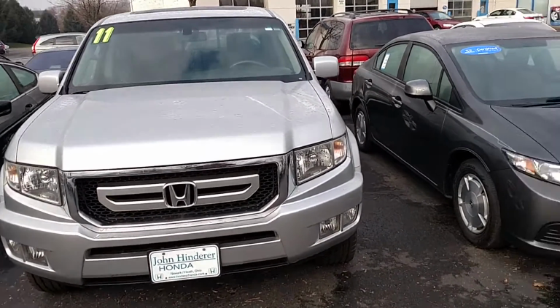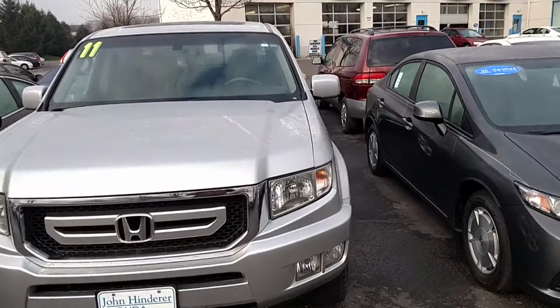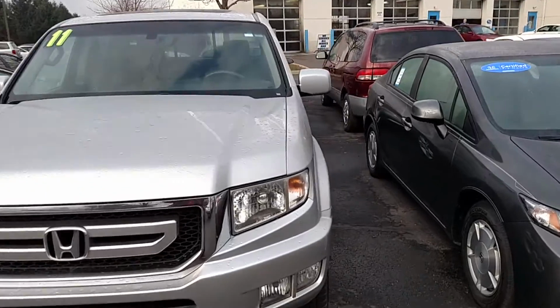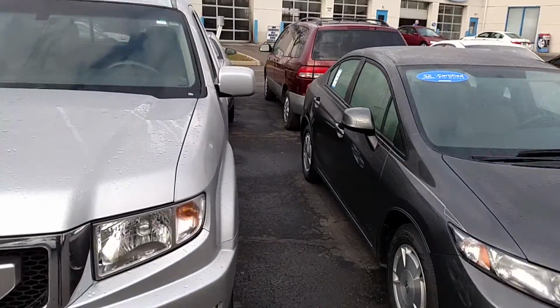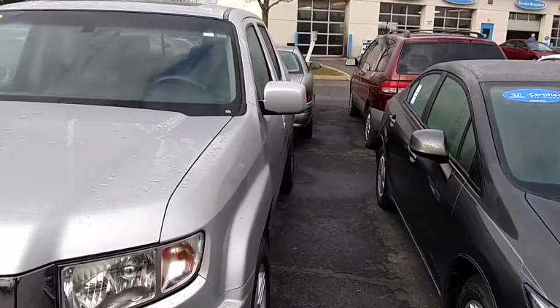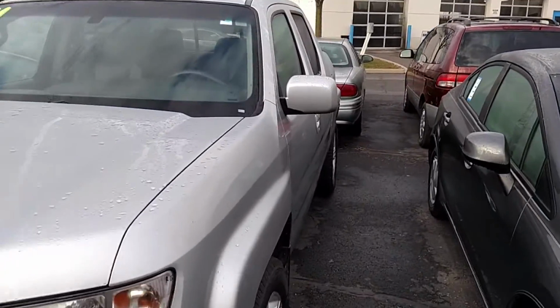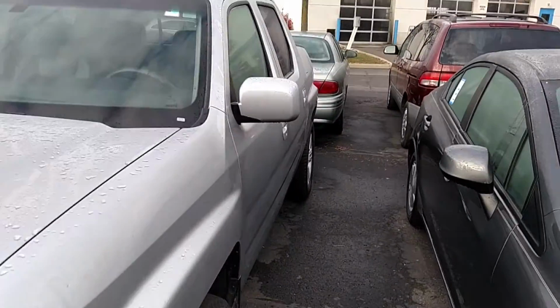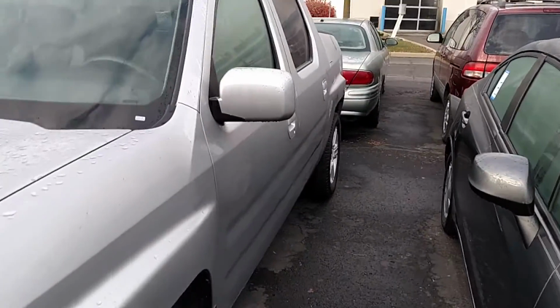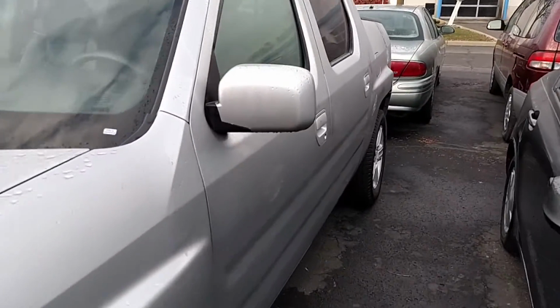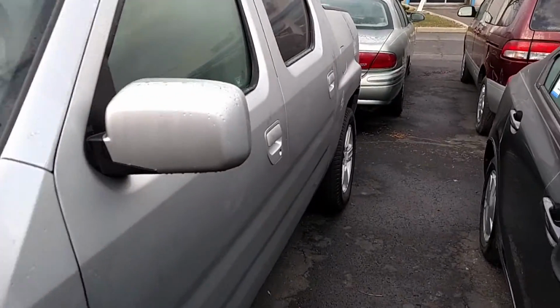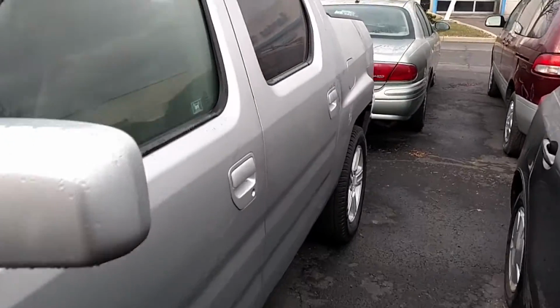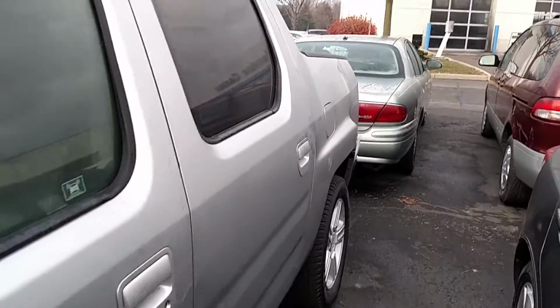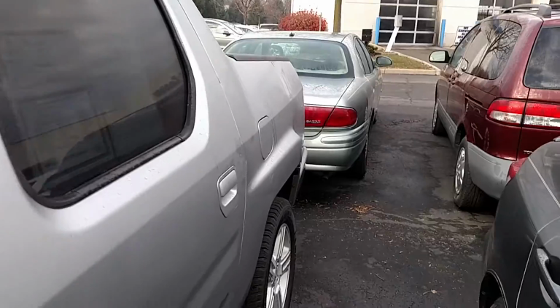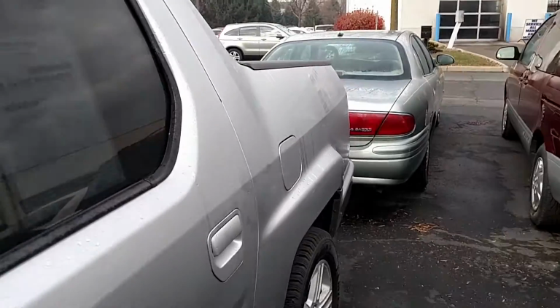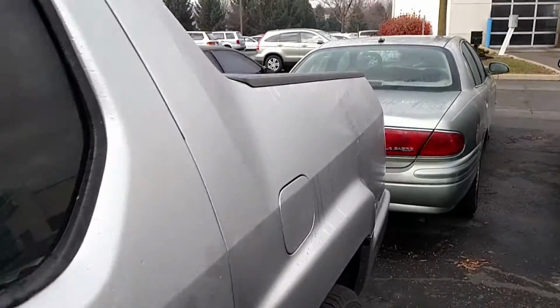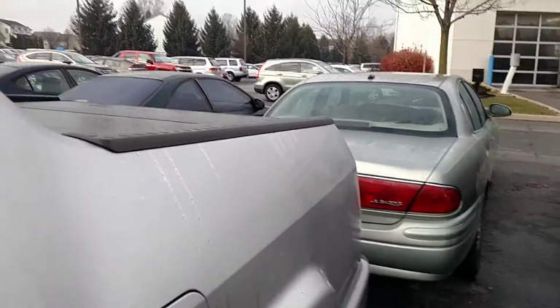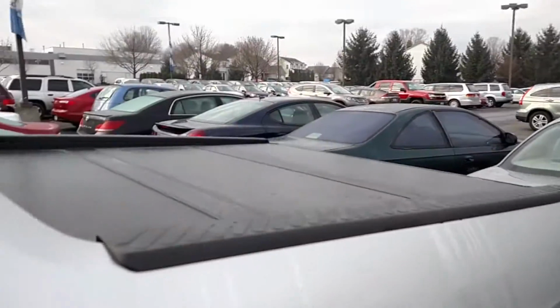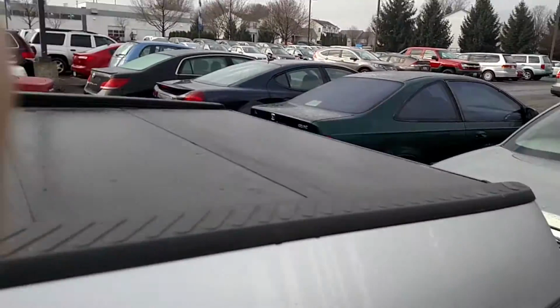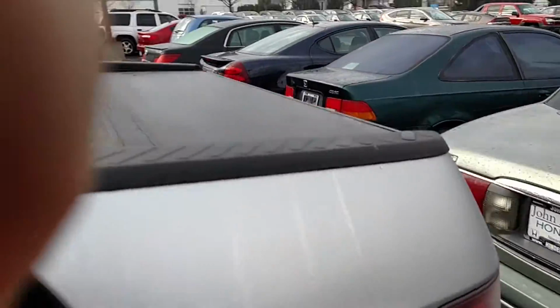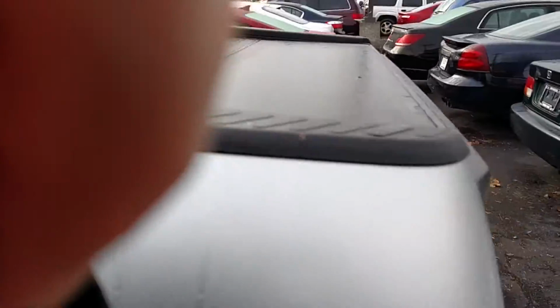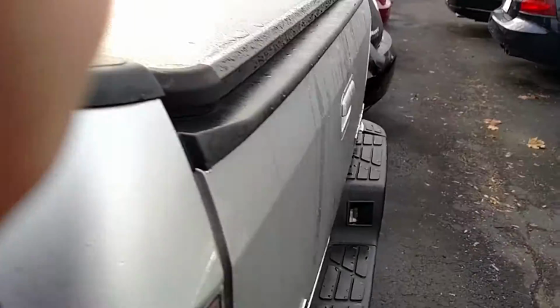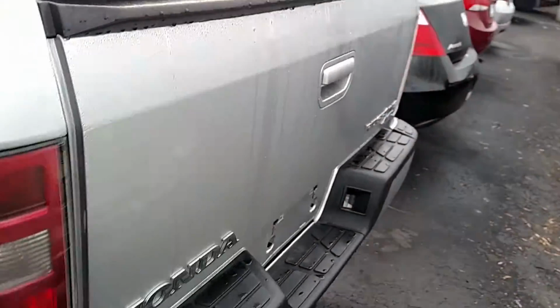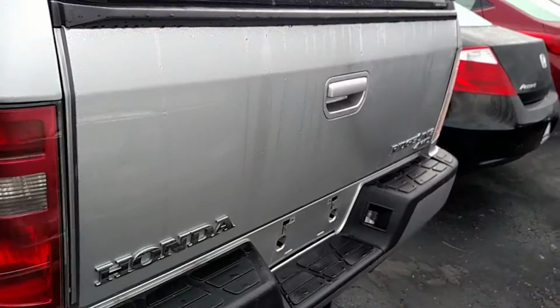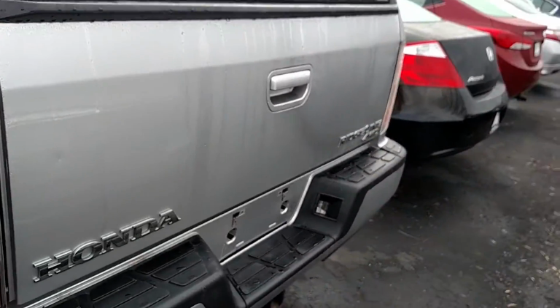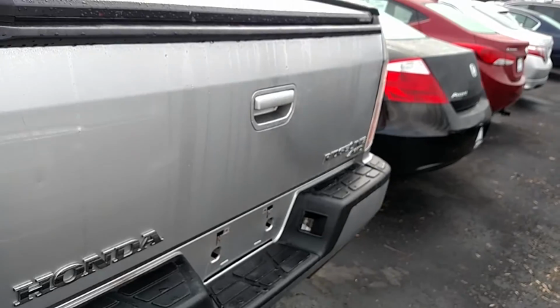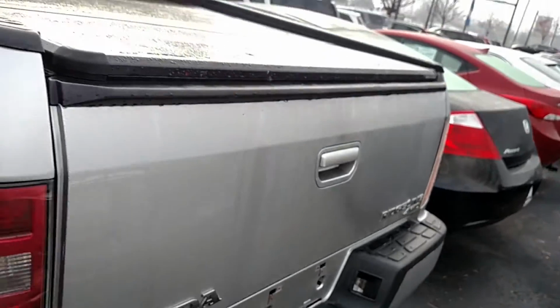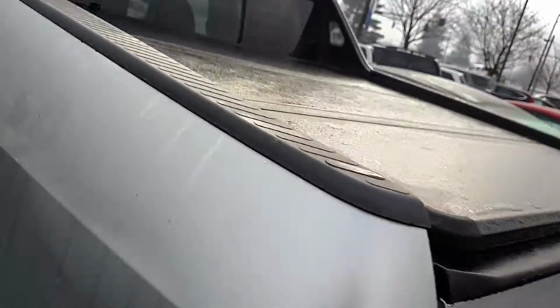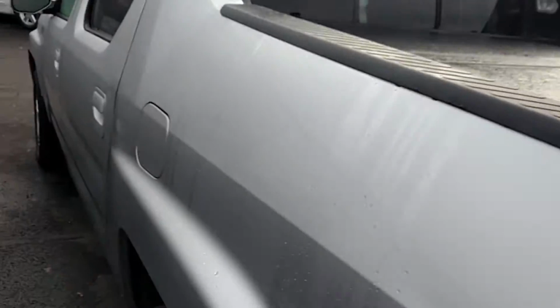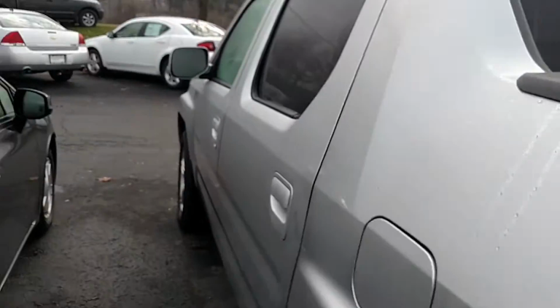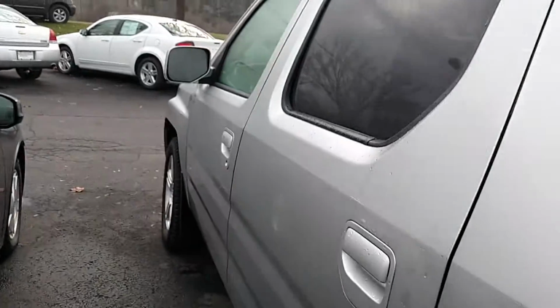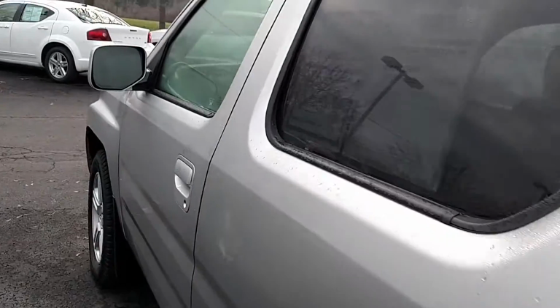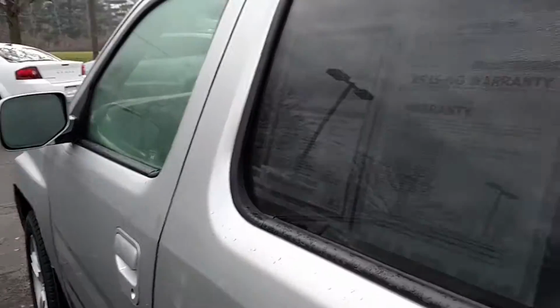Nice profile of the vehicle here. Extremely clean vehicle. Give you a peek on the inside here.